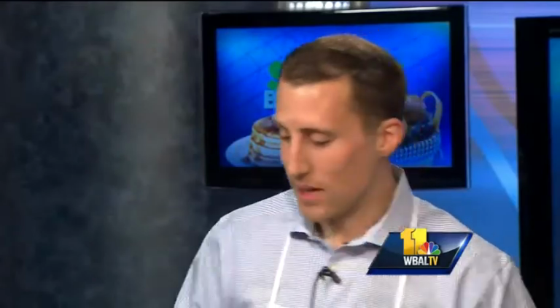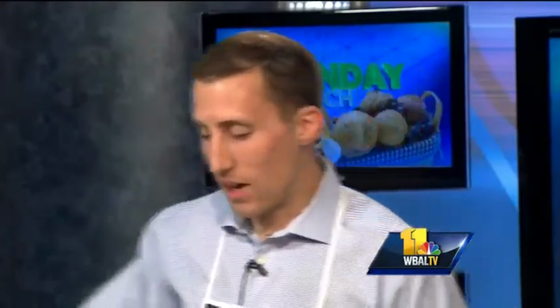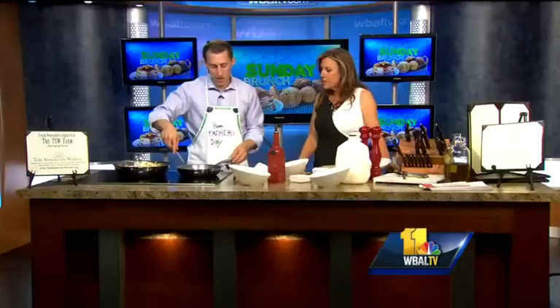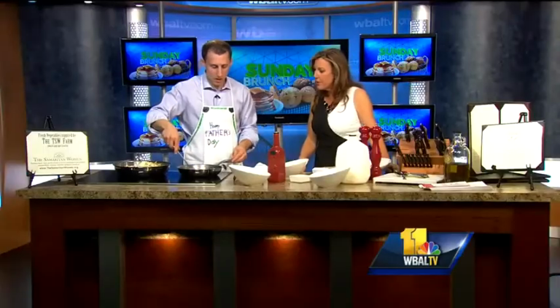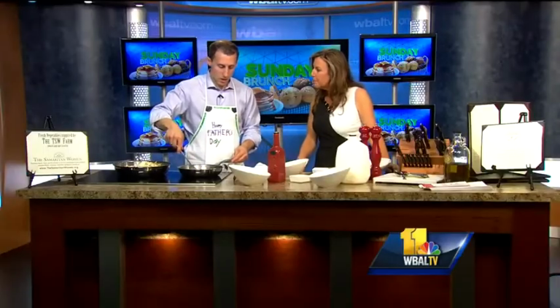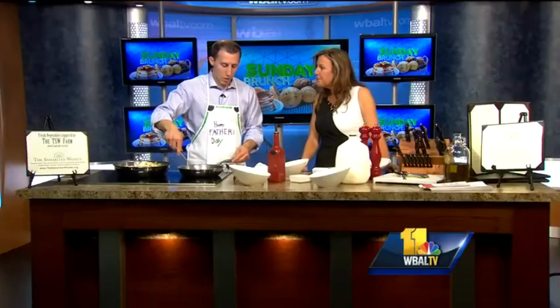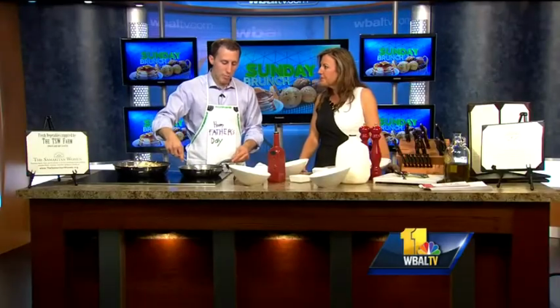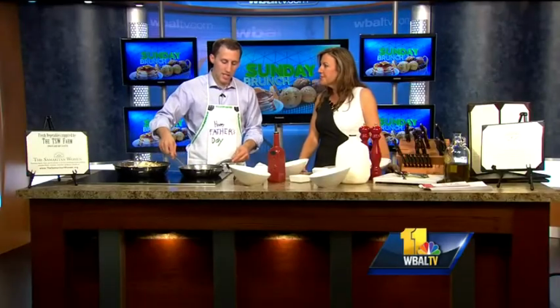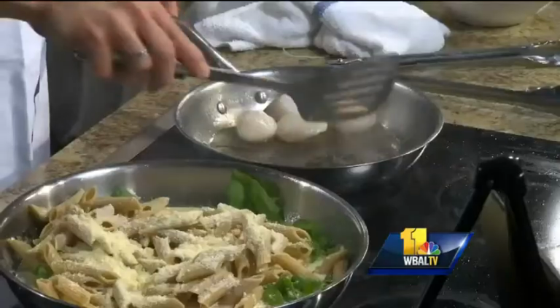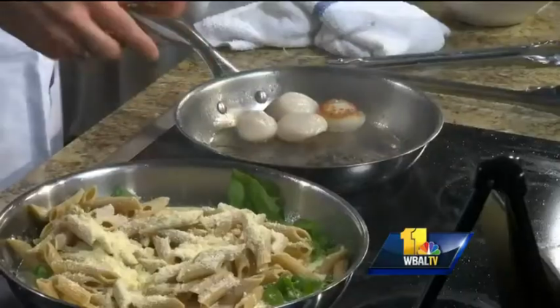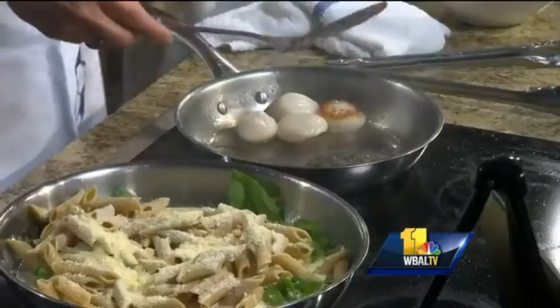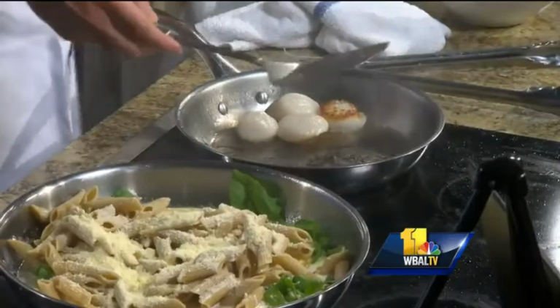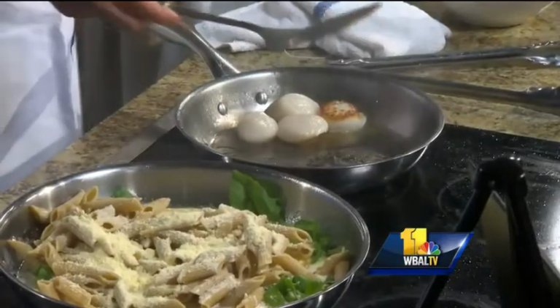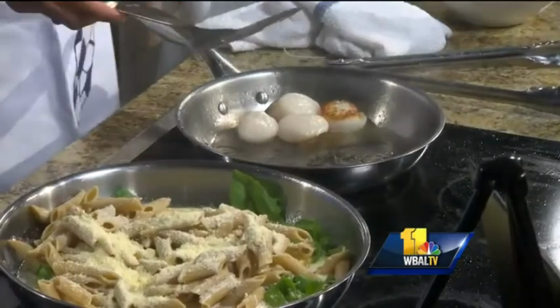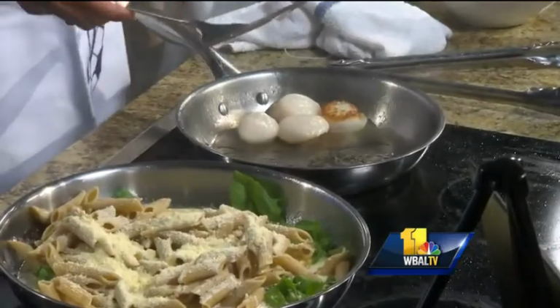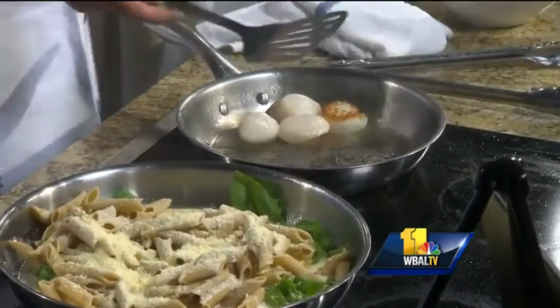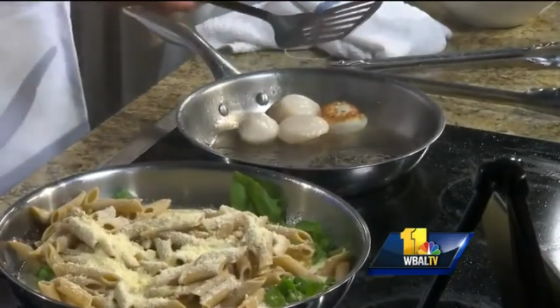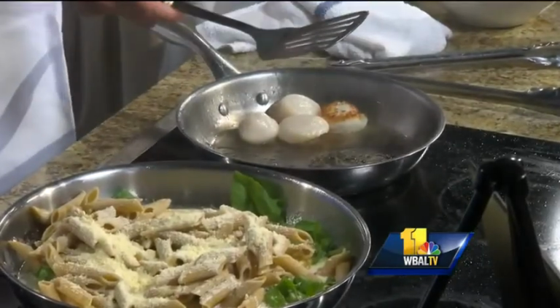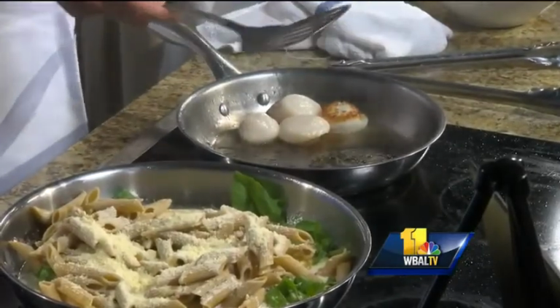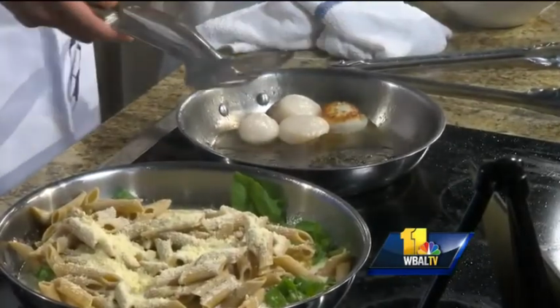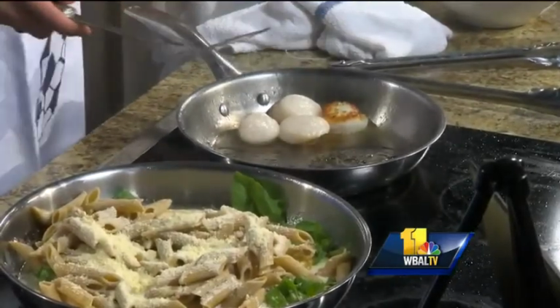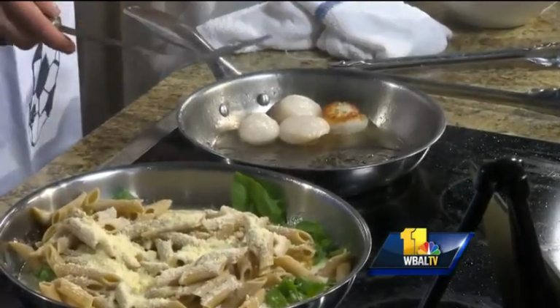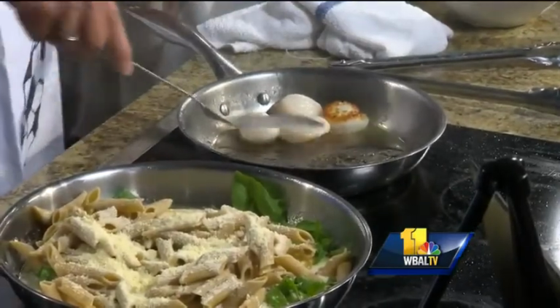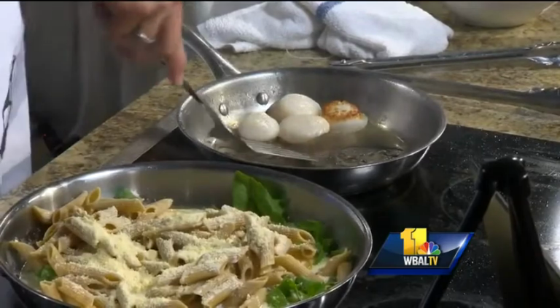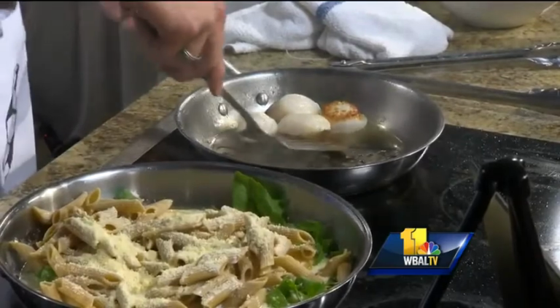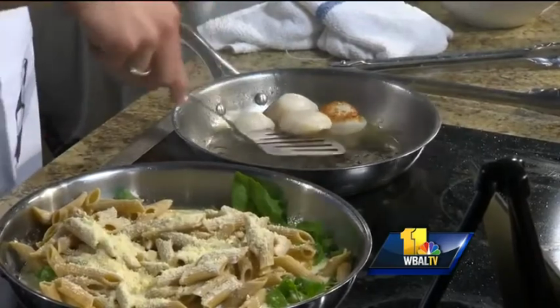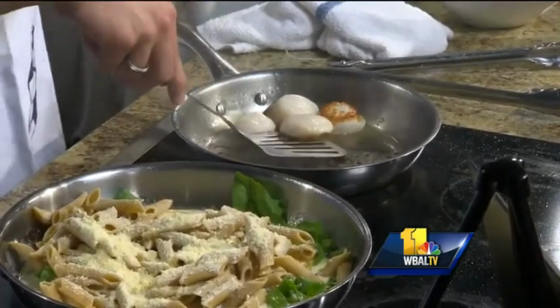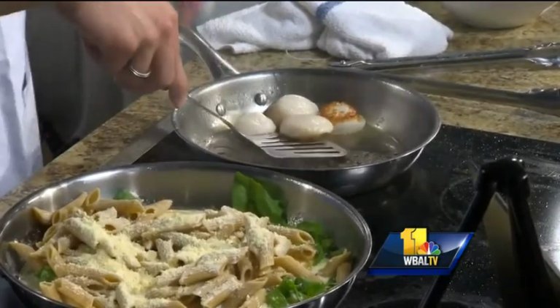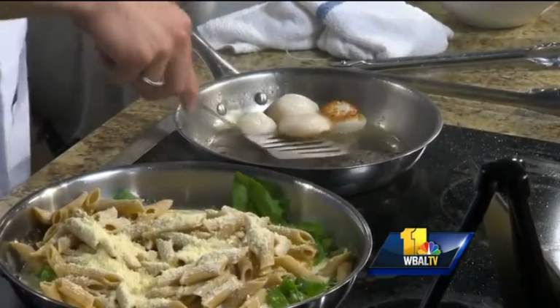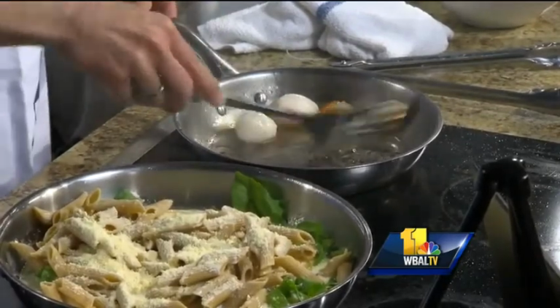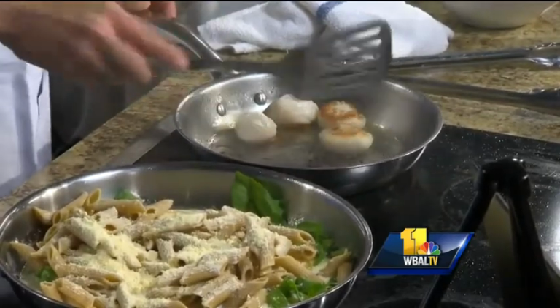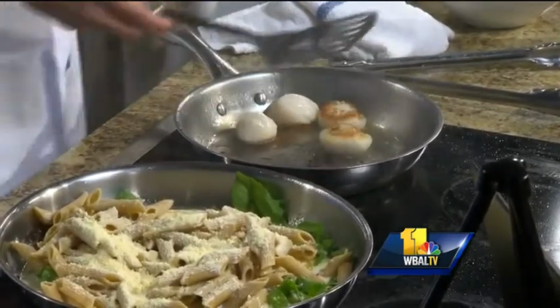What are some of the other items on your menu? We specialize in seafood. We do Chesapeake rockfish, all Maryland jumbo lump crab meat. We have some really creative pastas like this one, as well as the classics.